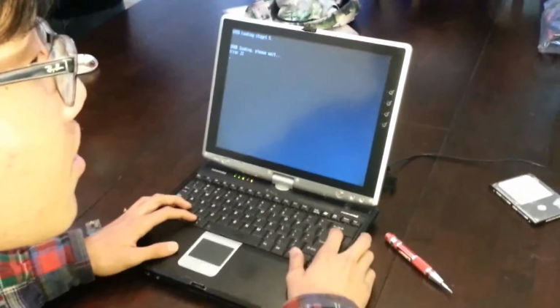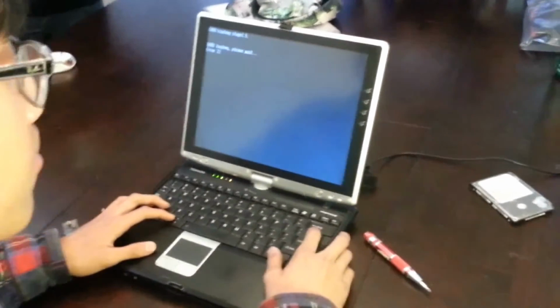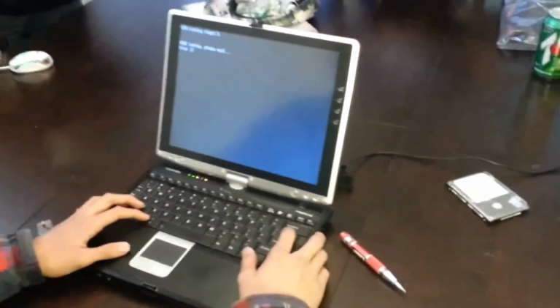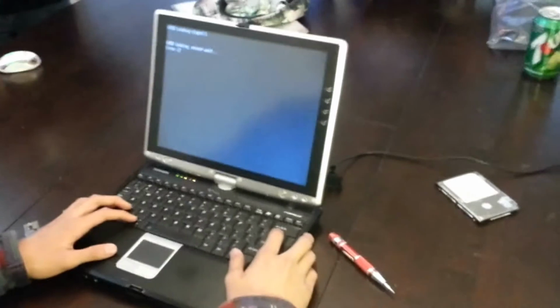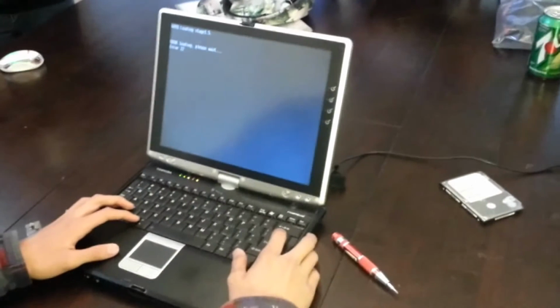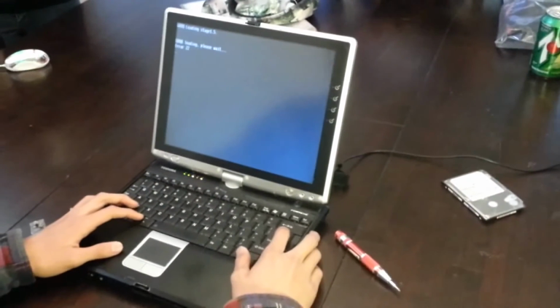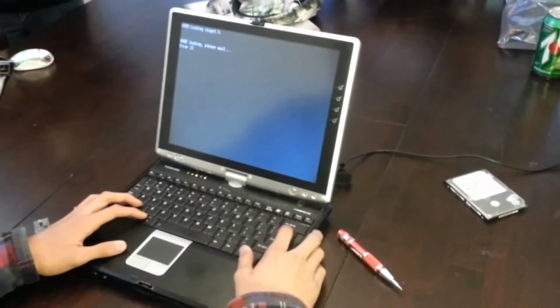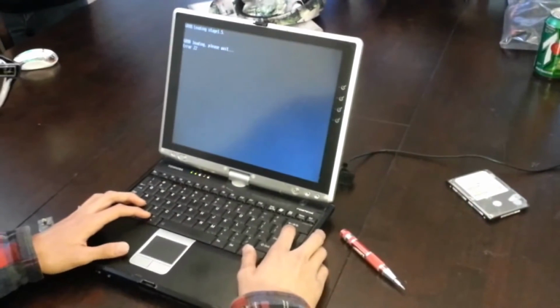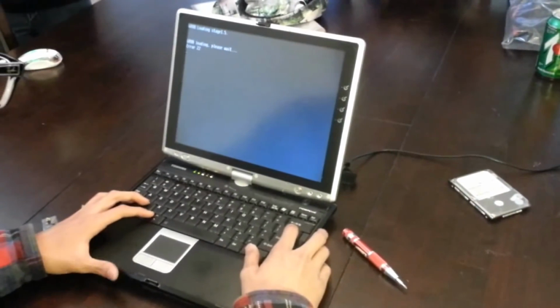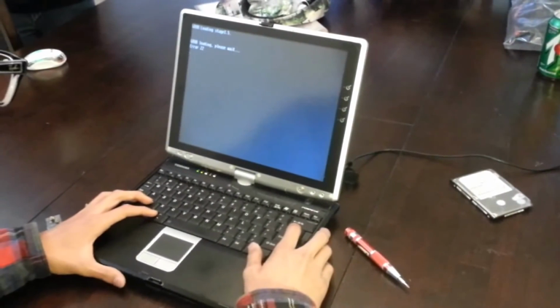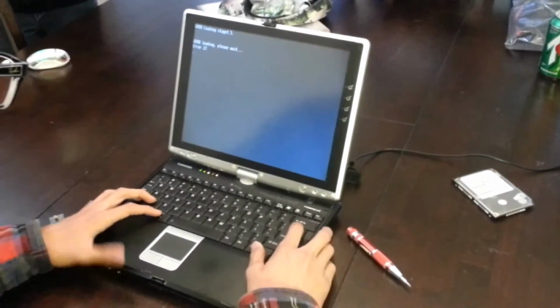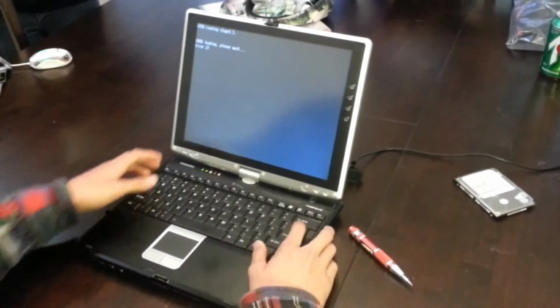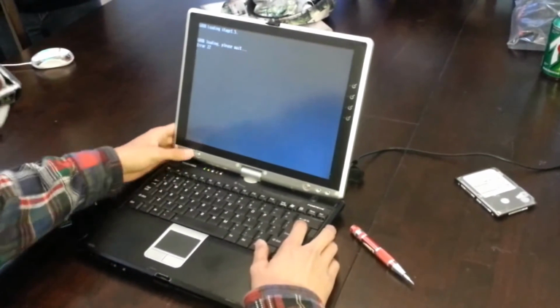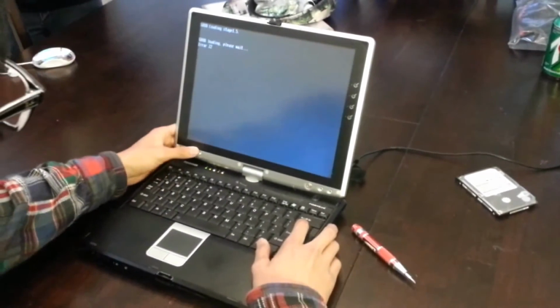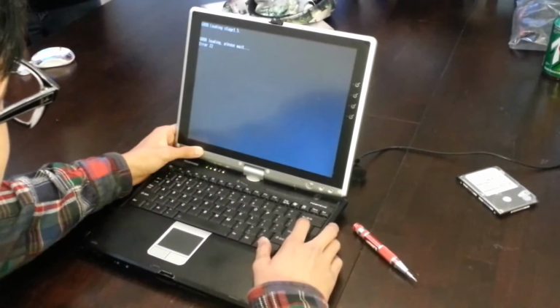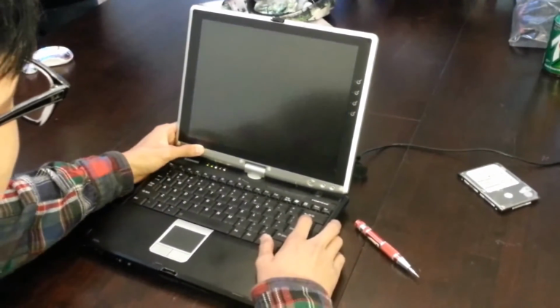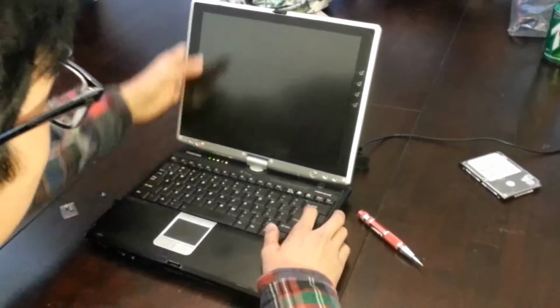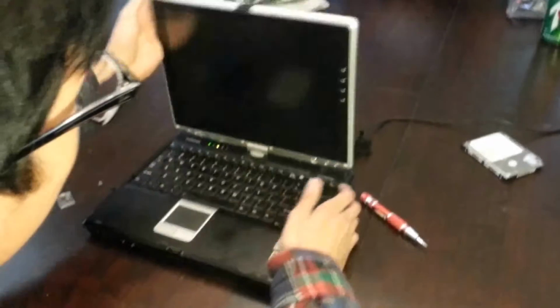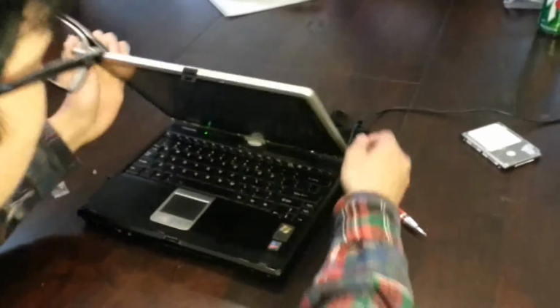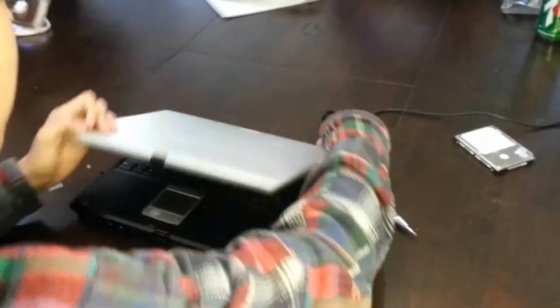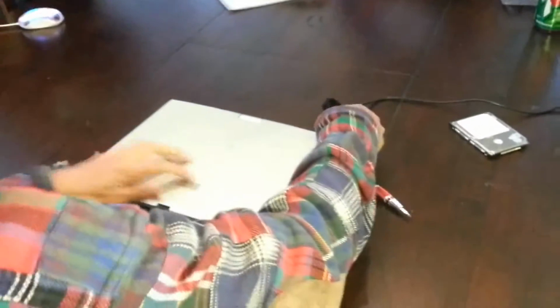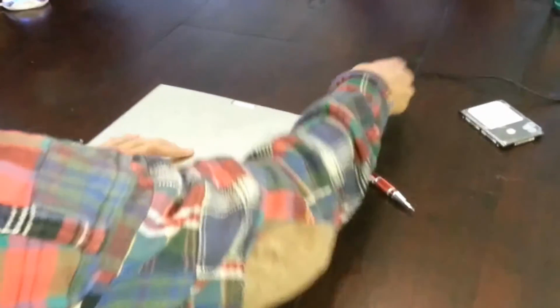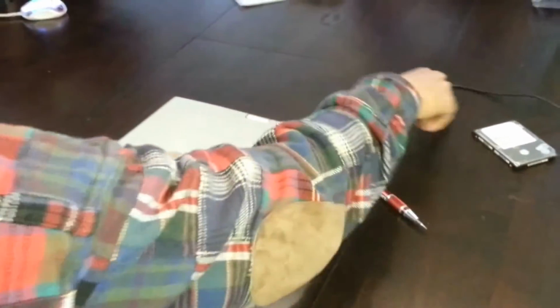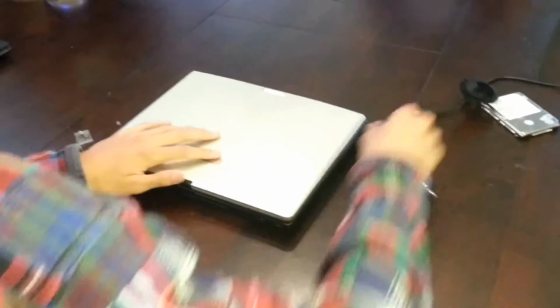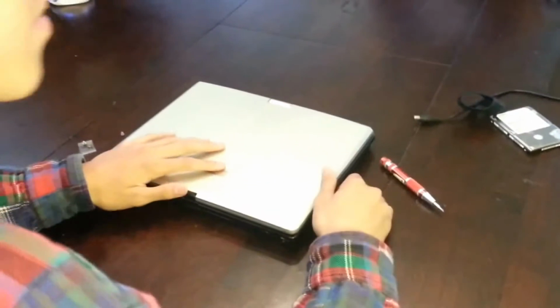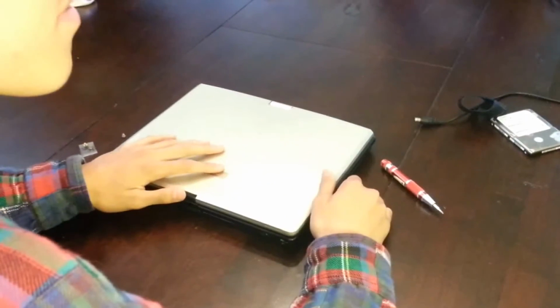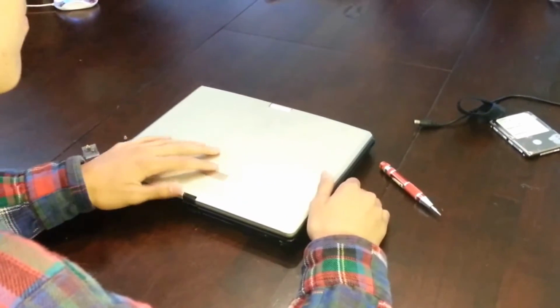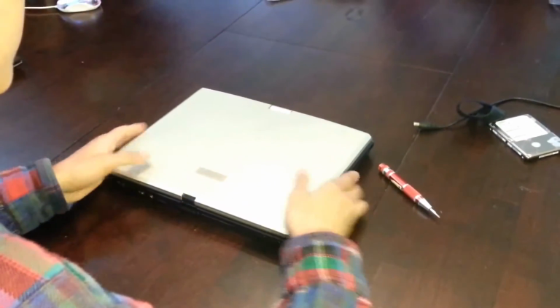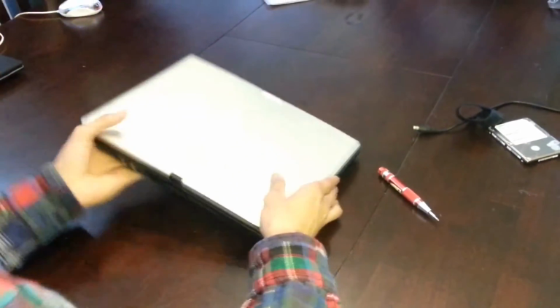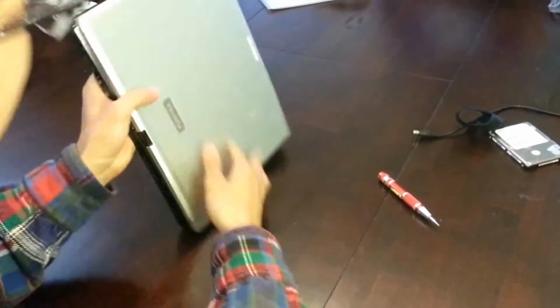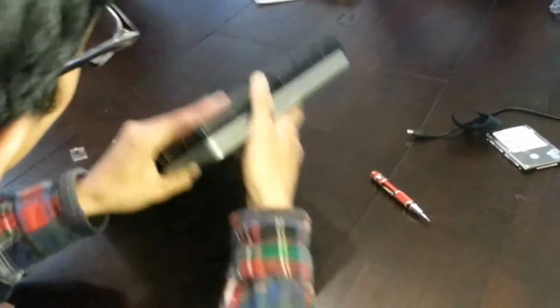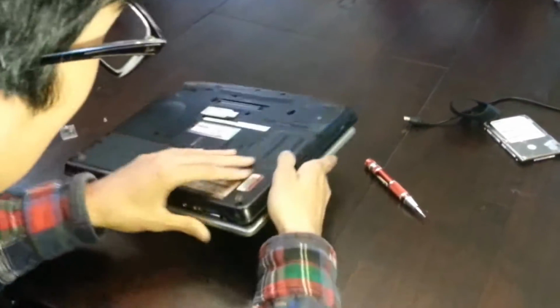To begin, power down the computer and unplug the power source. Then flip the device over and remove all necessary screws, including the battery.